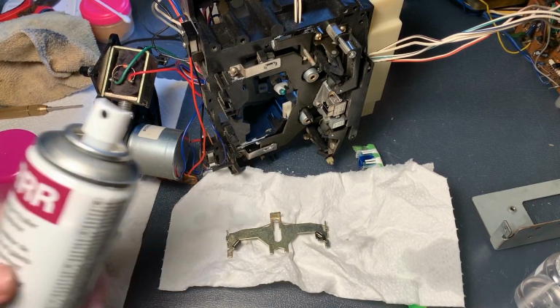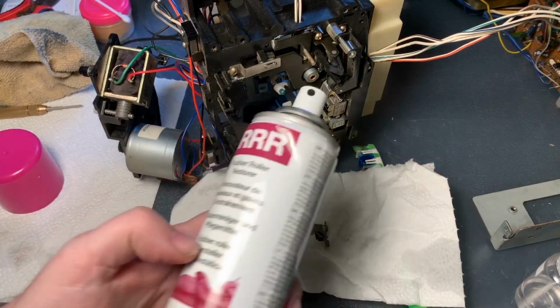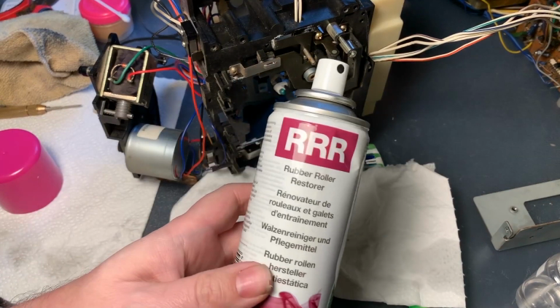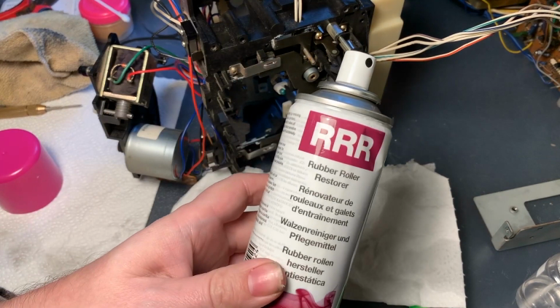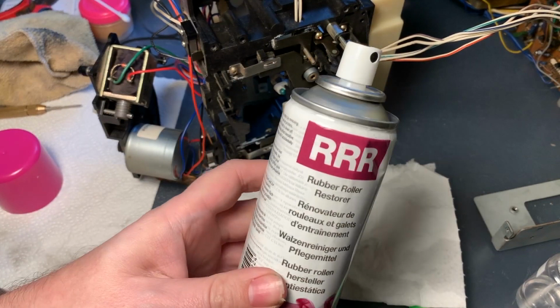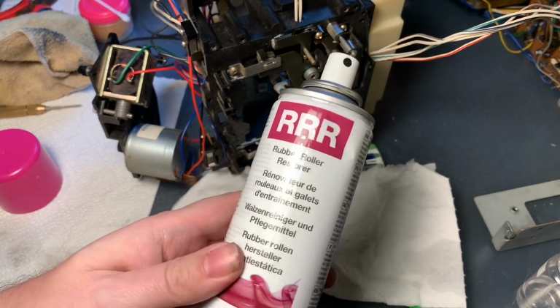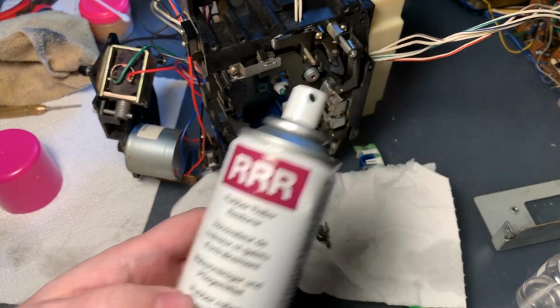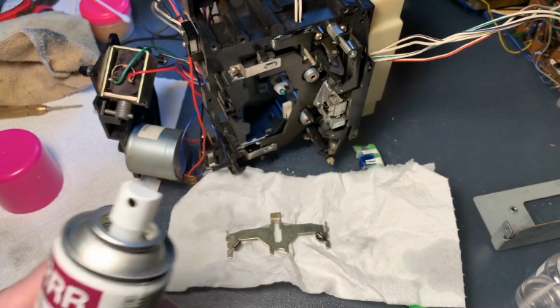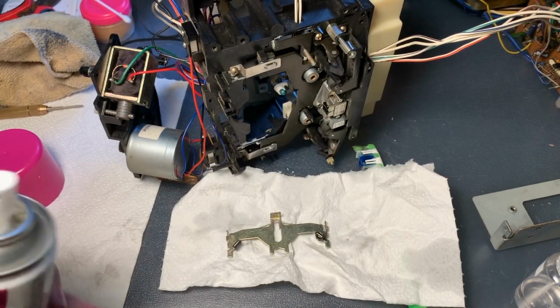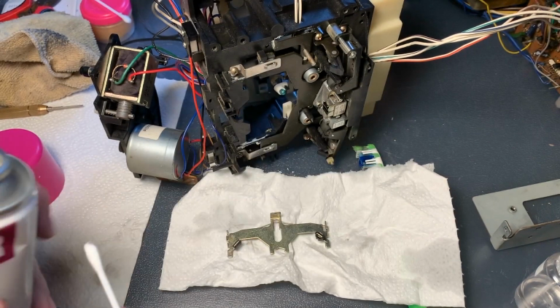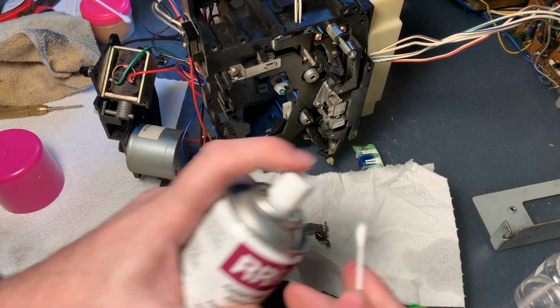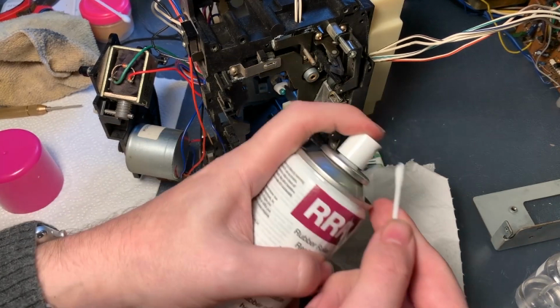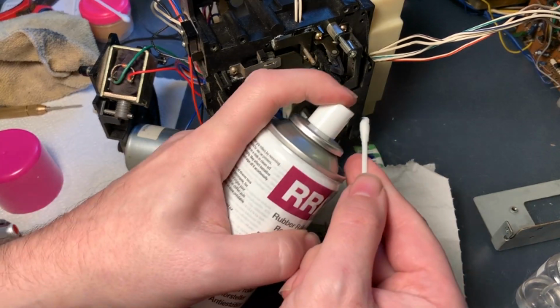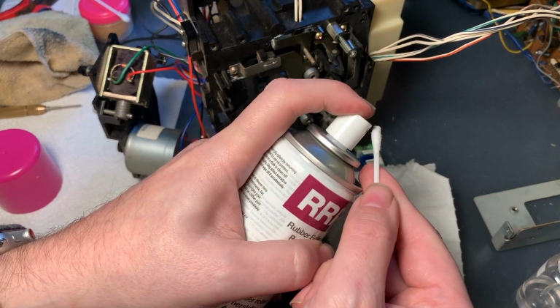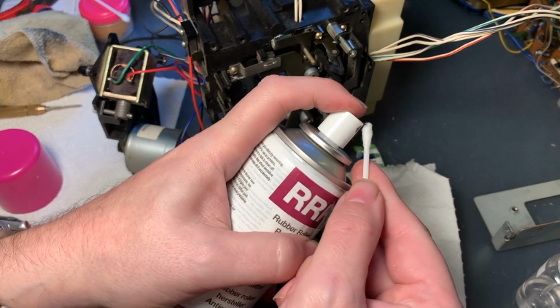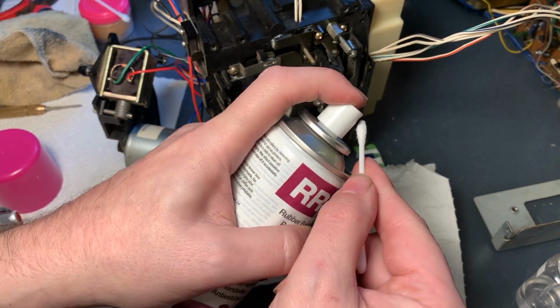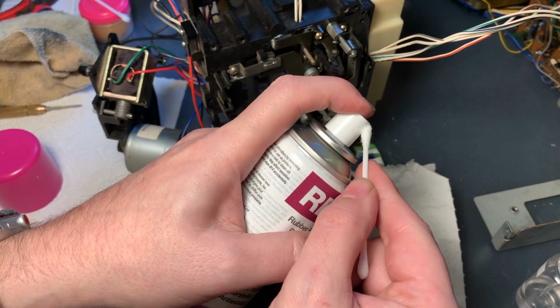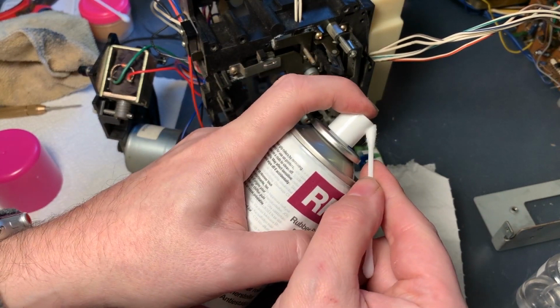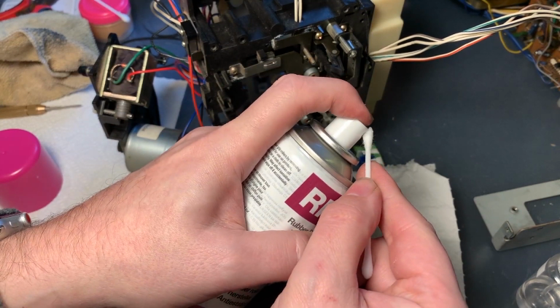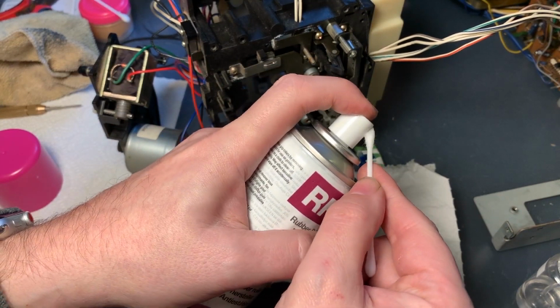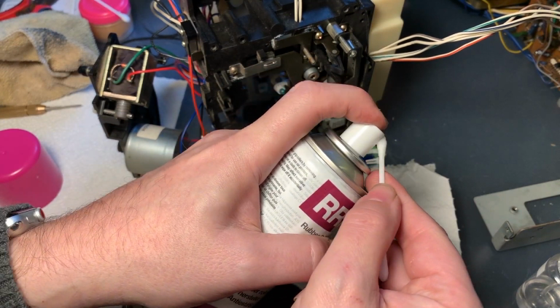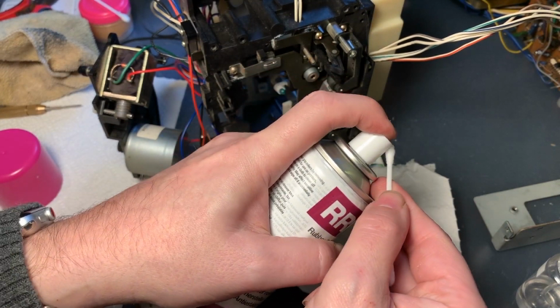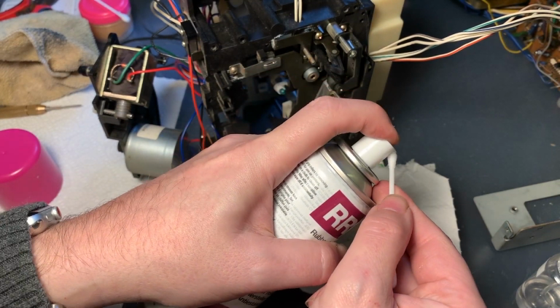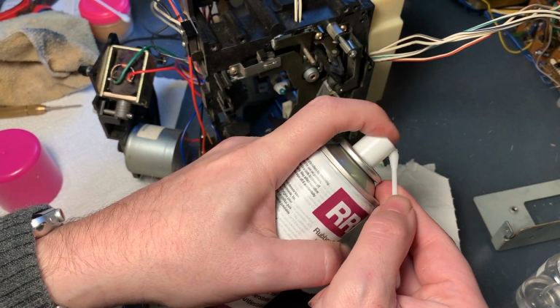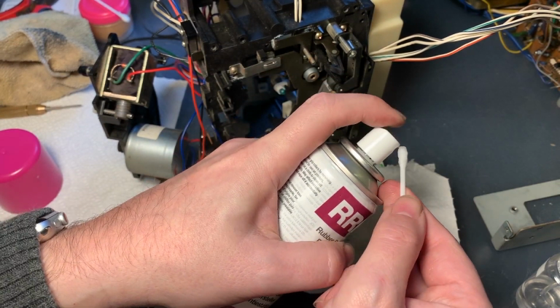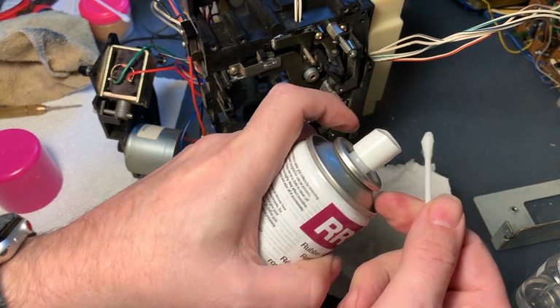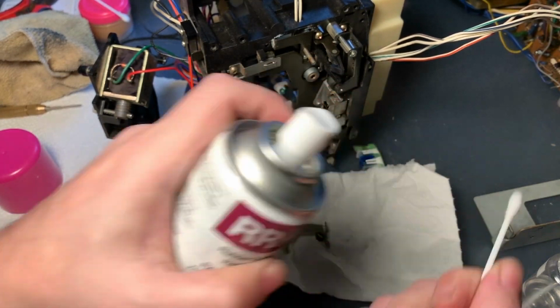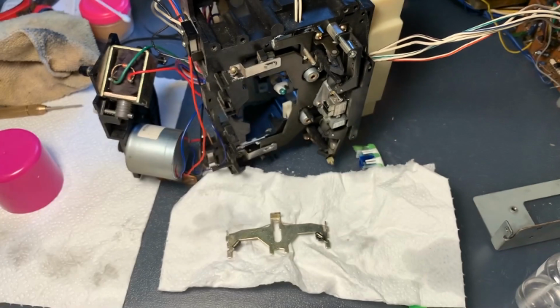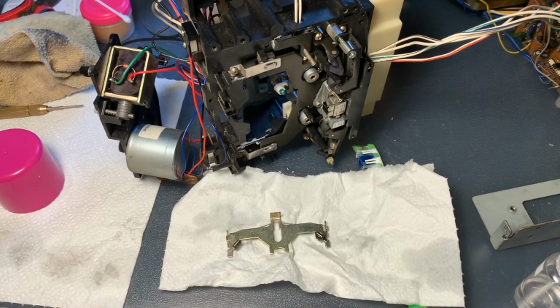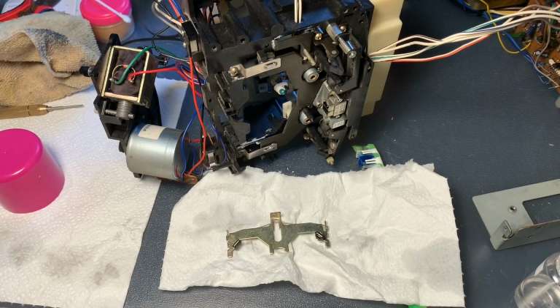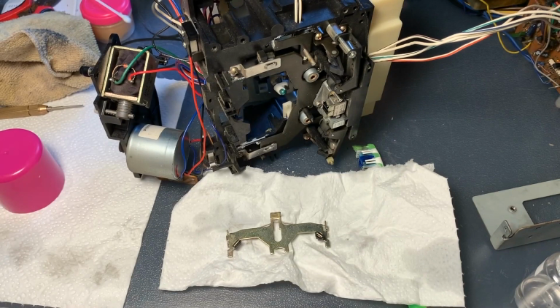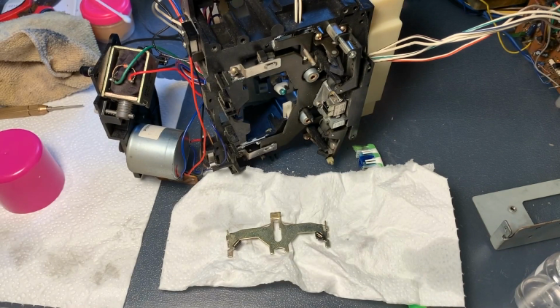Here is the rubber and roller restorer that I'm using — I think that's the only product I could find here in Australia to restore rubber. And that's what I'm putting on the rubber bits on this piece.